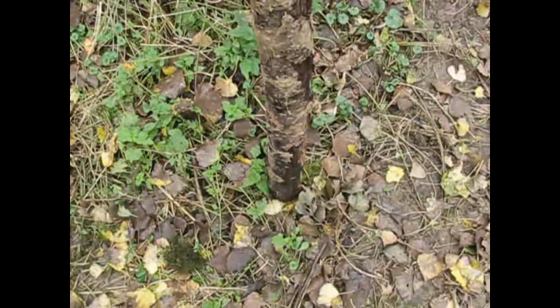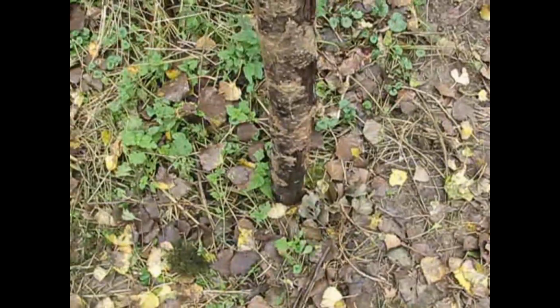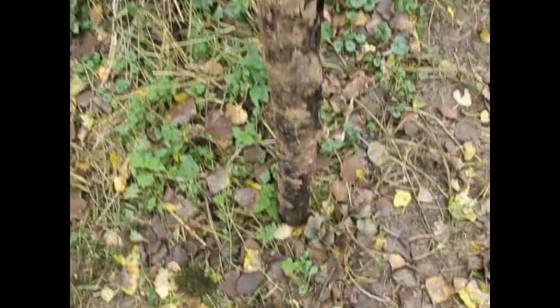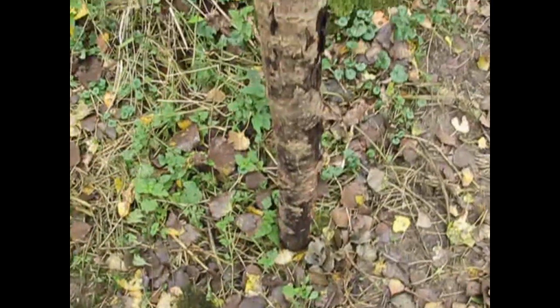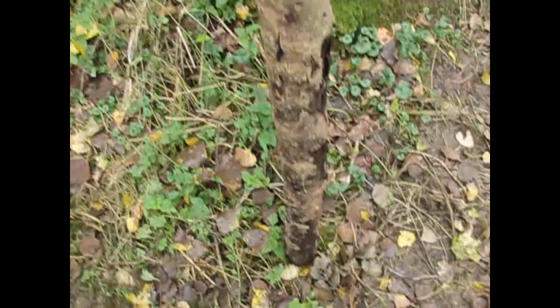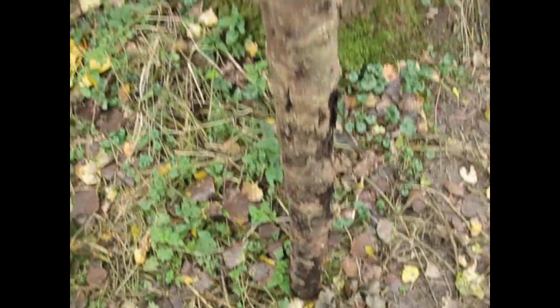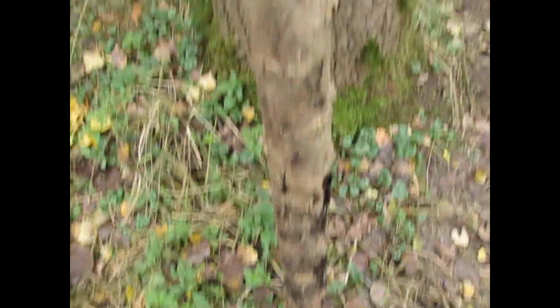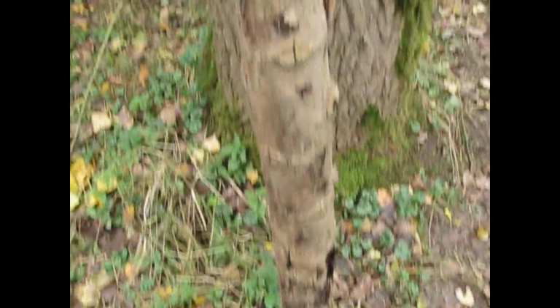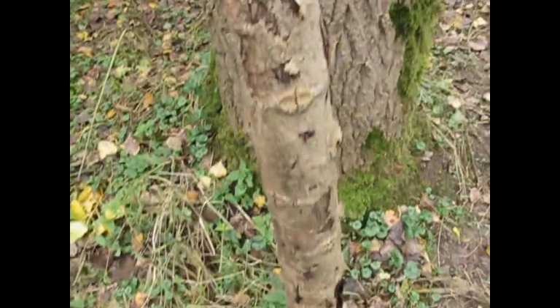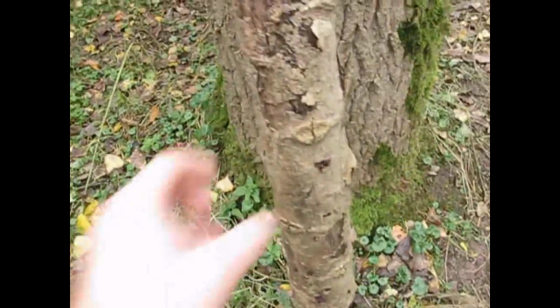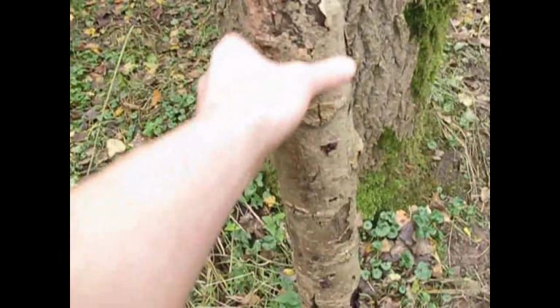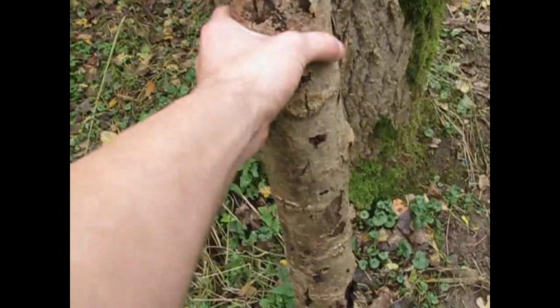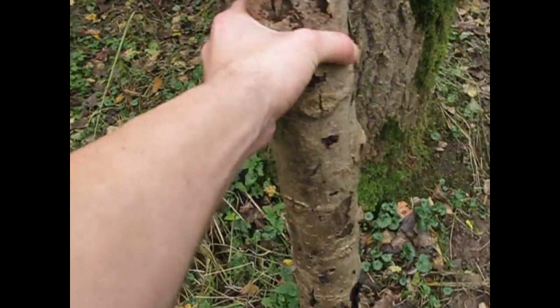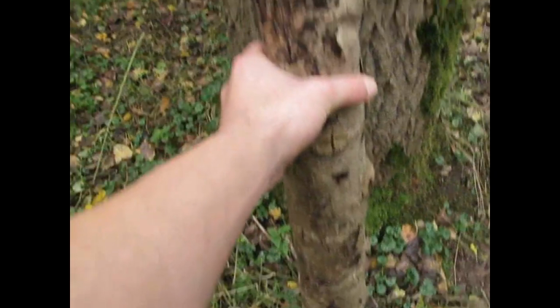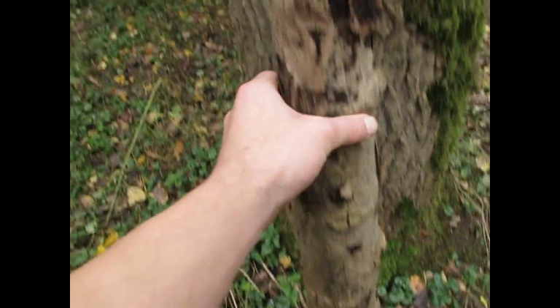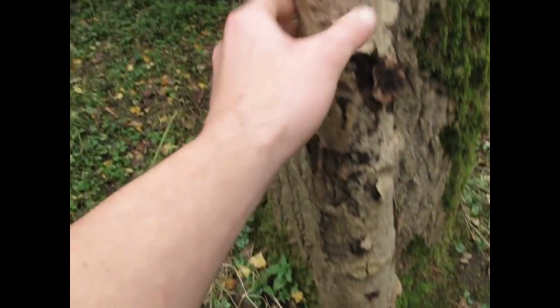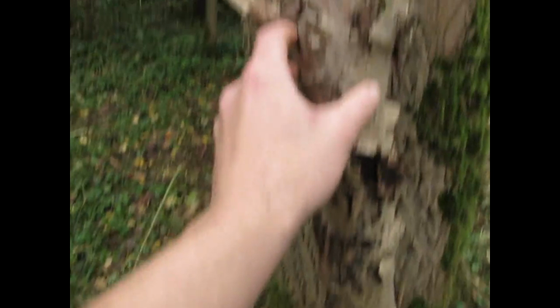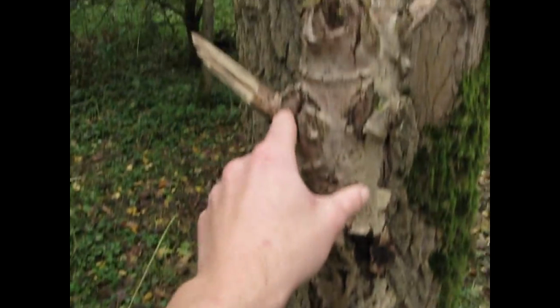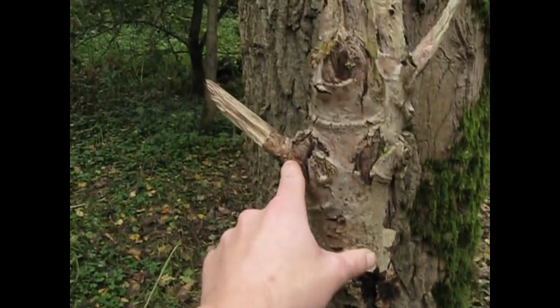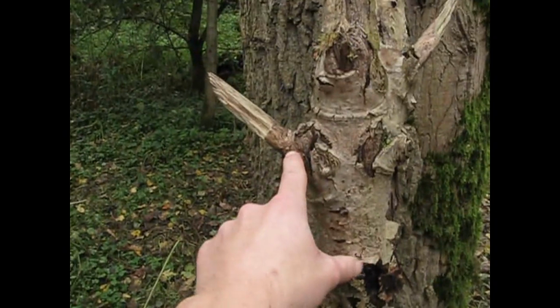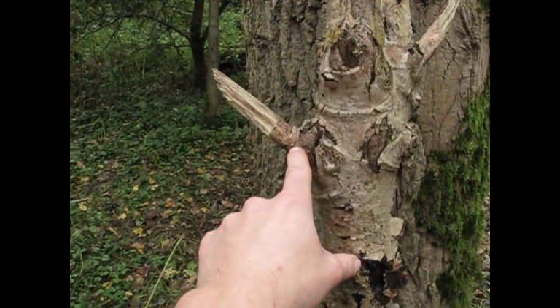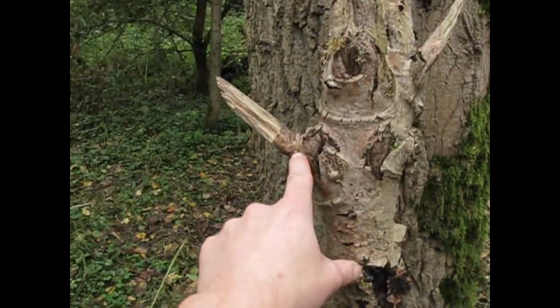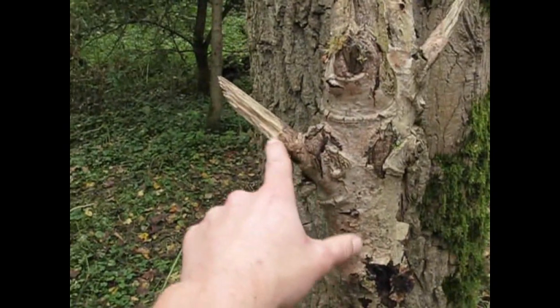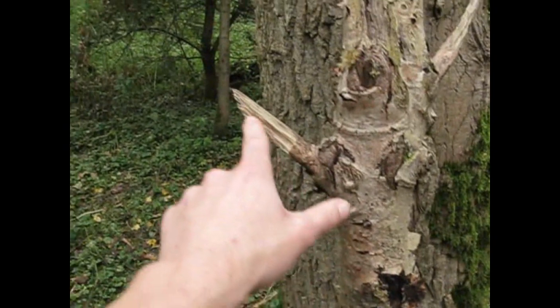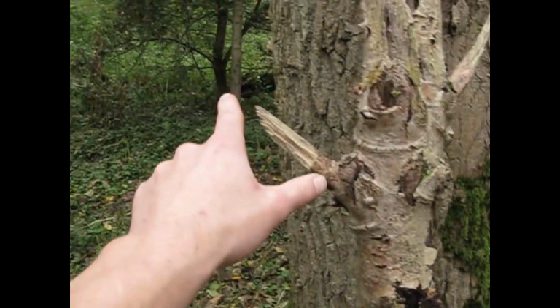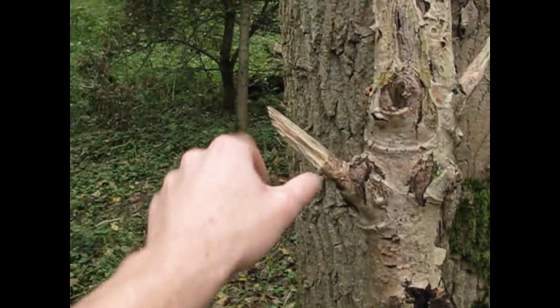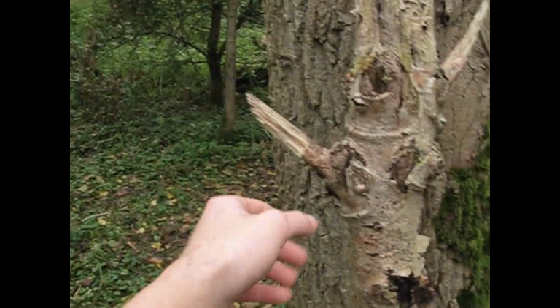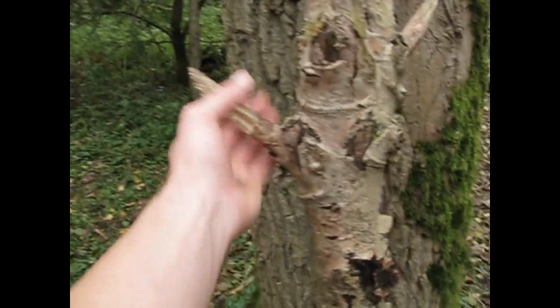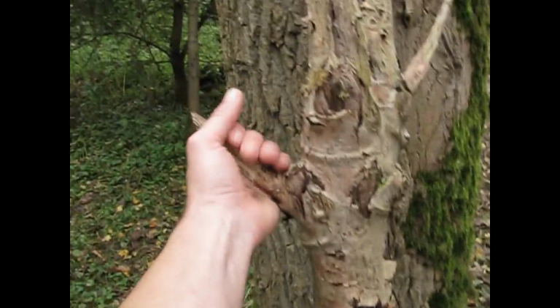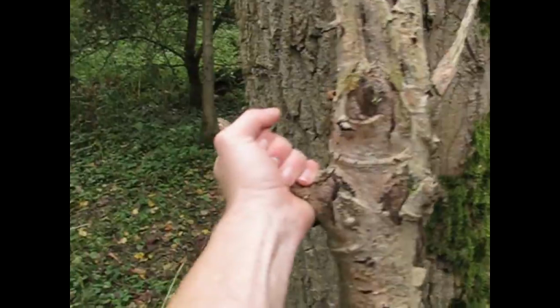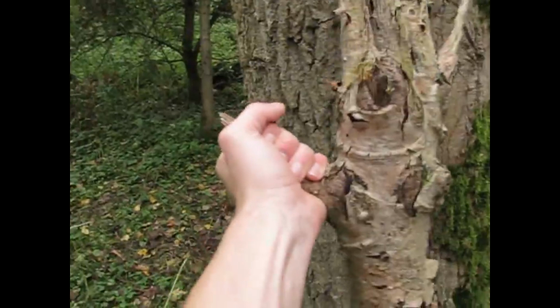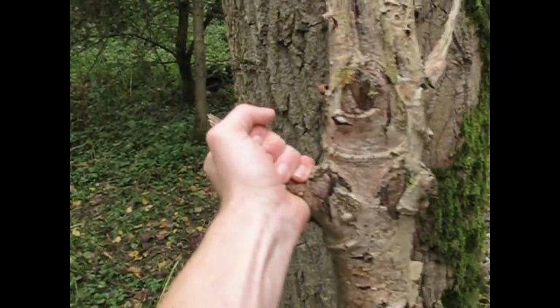What we need is a solid branch, and we need to collect two of those with the side branch facing upwards. This also has to be pretty solid.